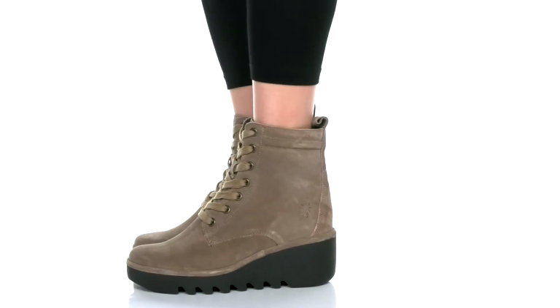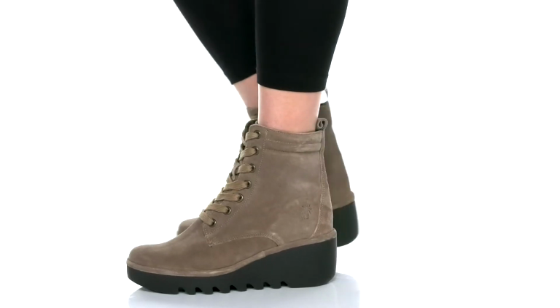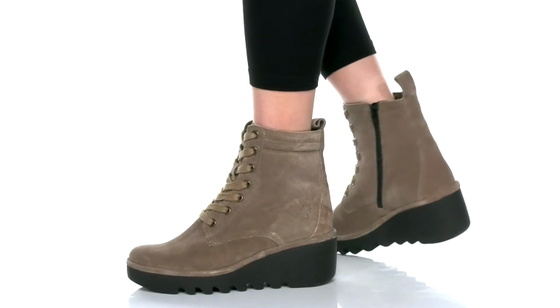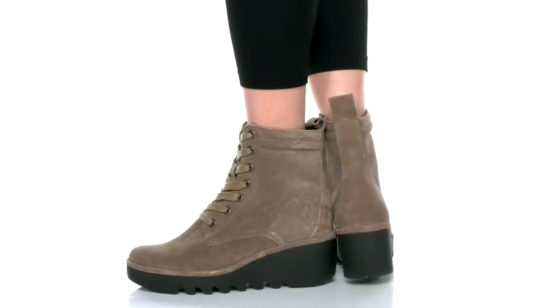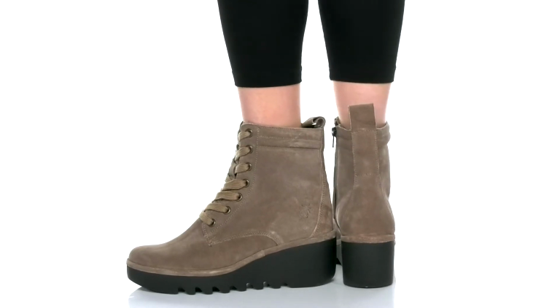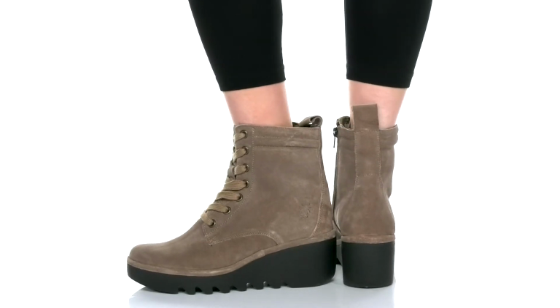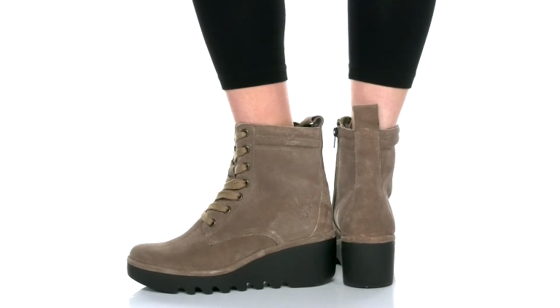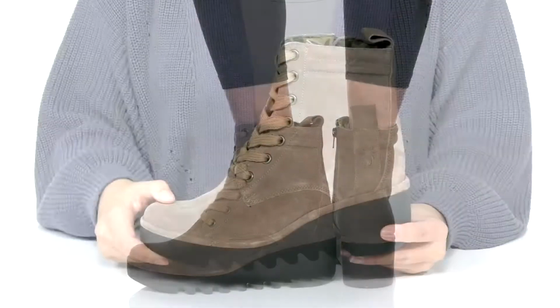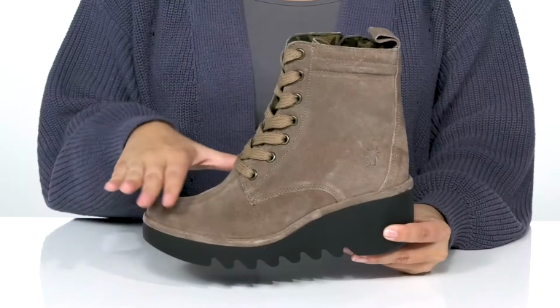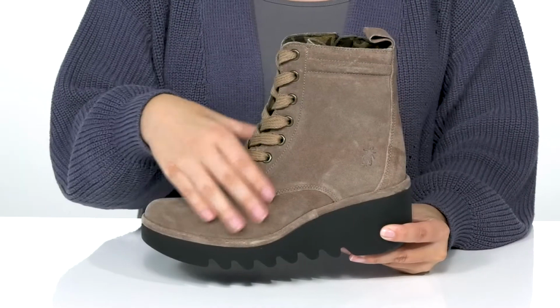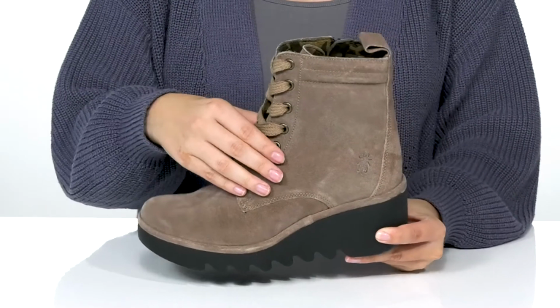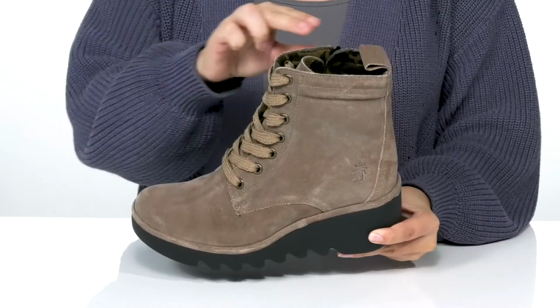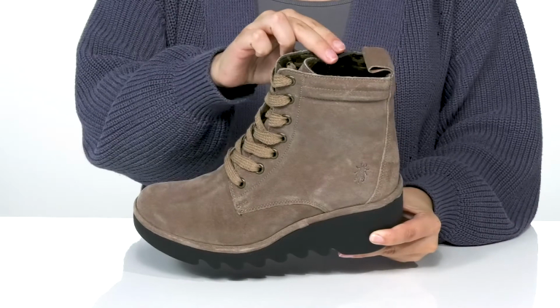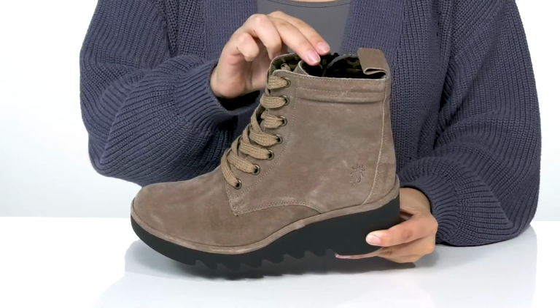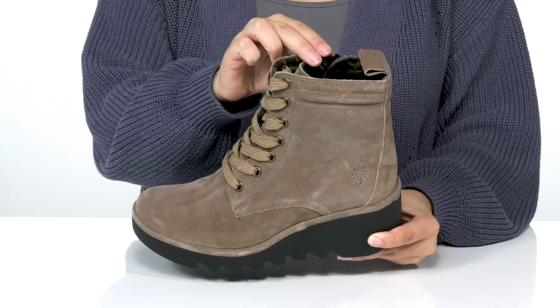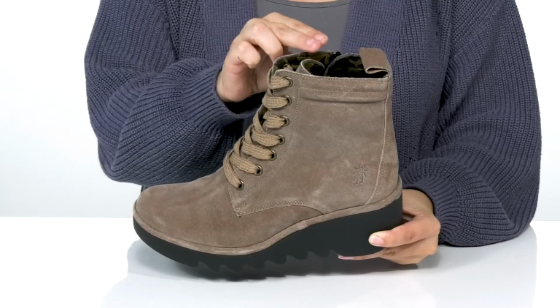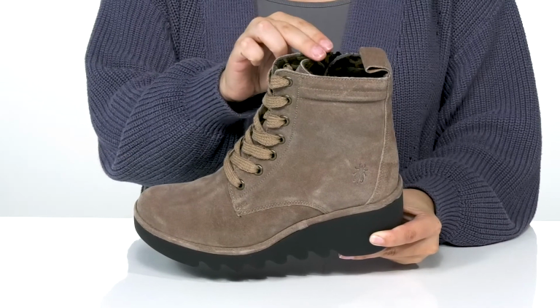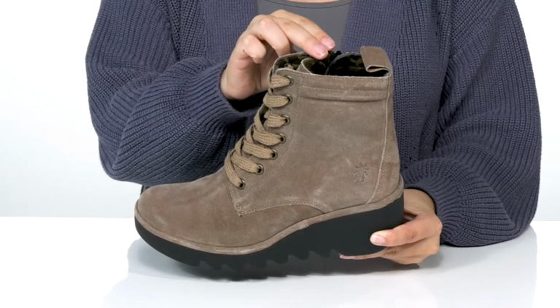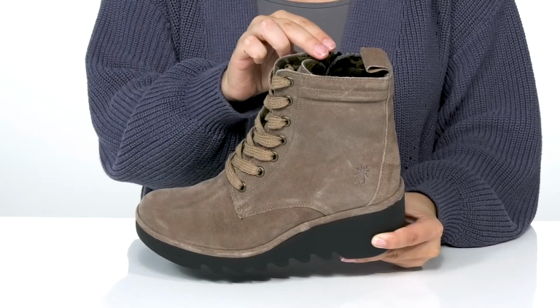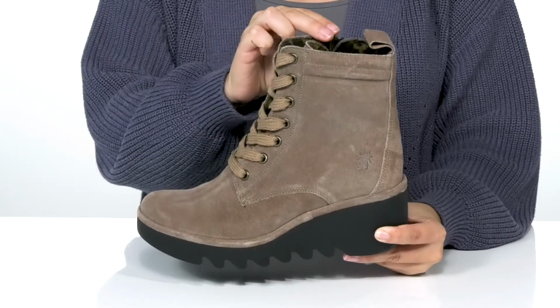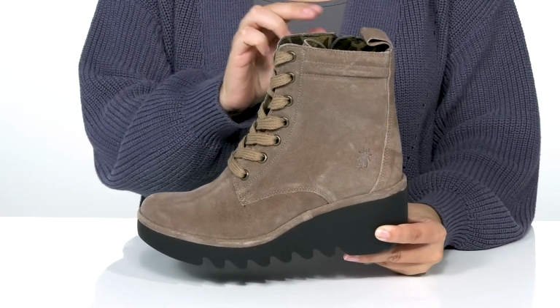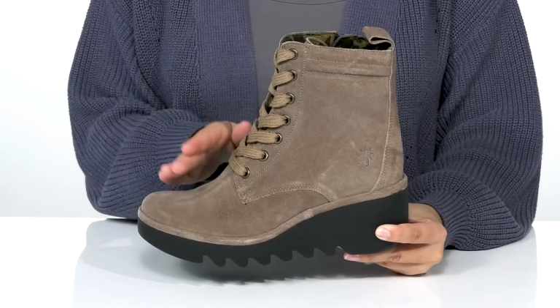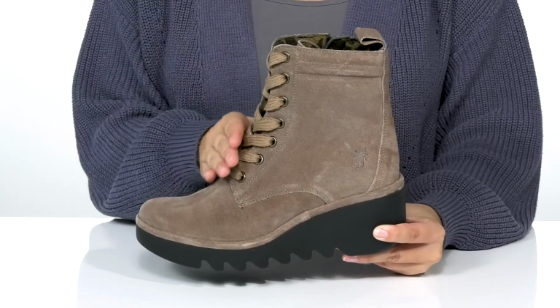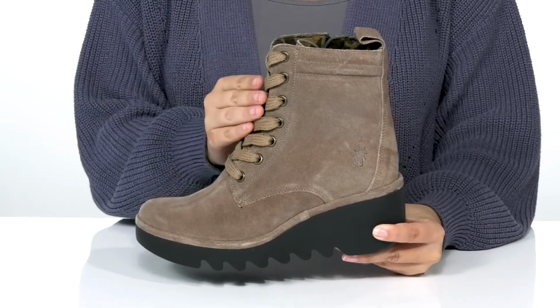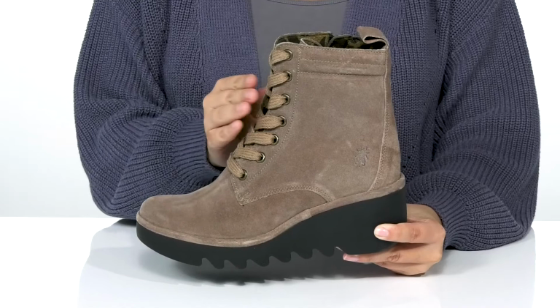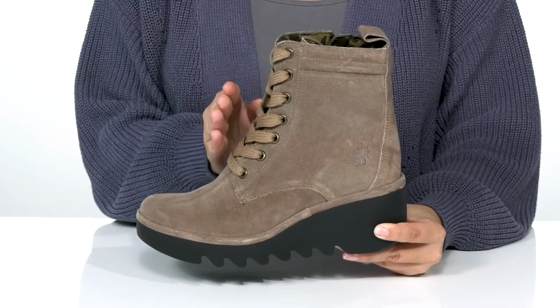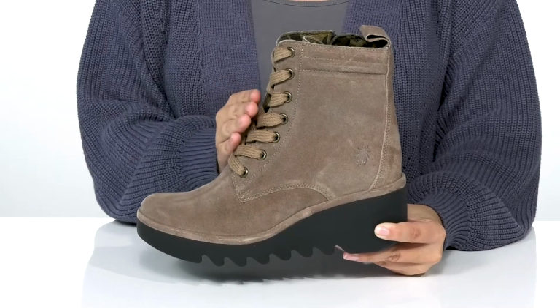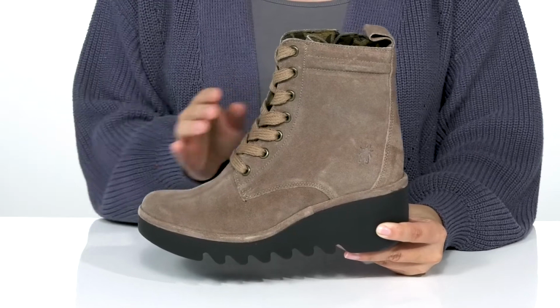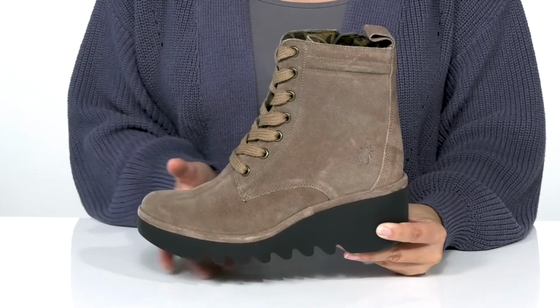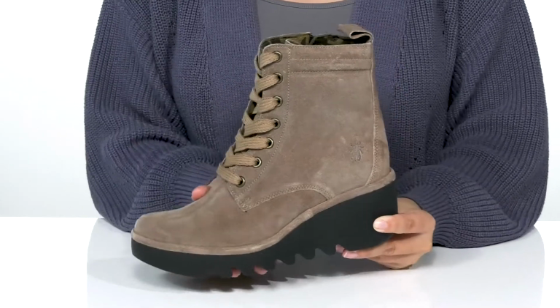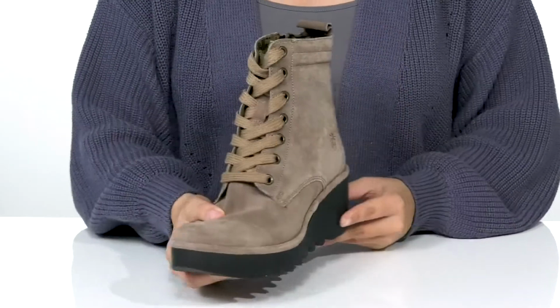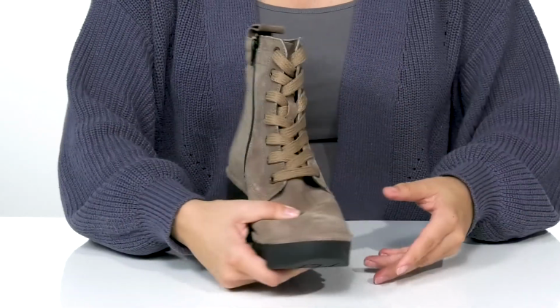Show off your style while wearing these boots. They have a suede upper with a soft textile inner lining and a cushioned footbed for comfort. That traditional lace-up closure allows you to get a custom as well as a secure fit.